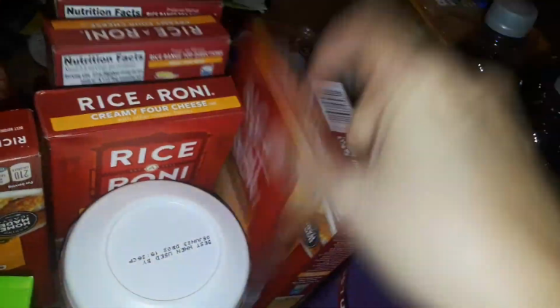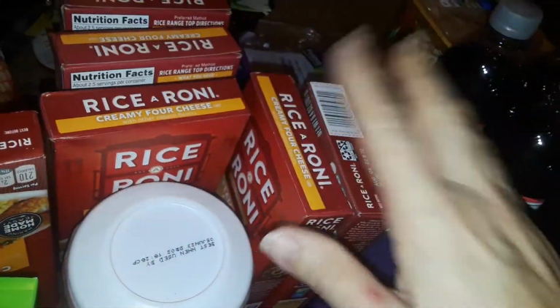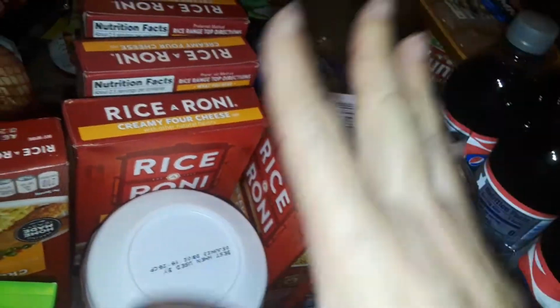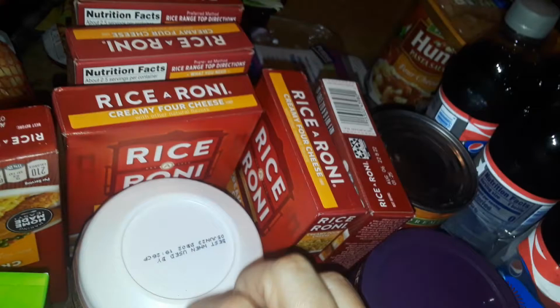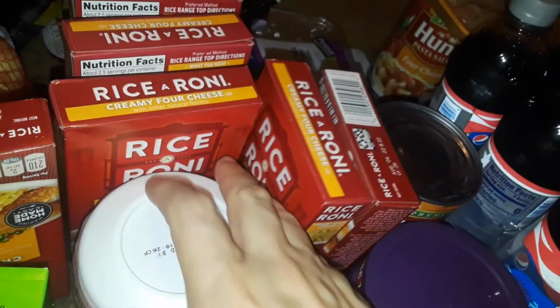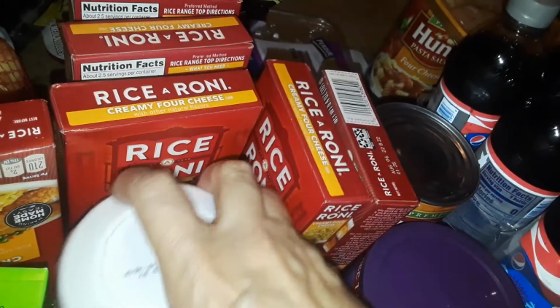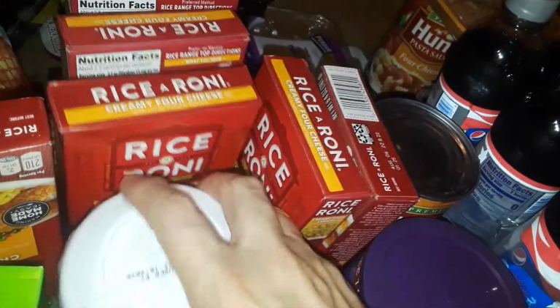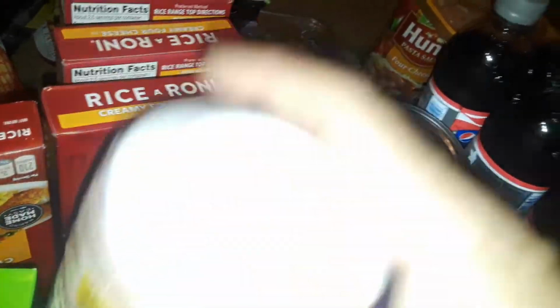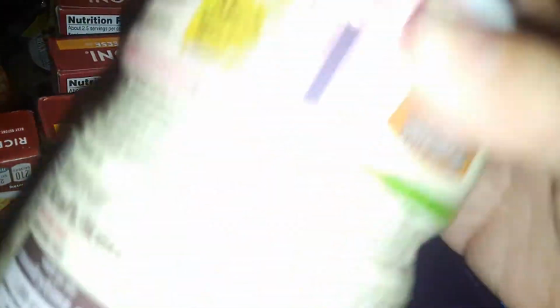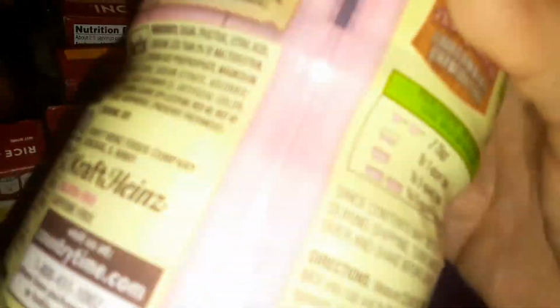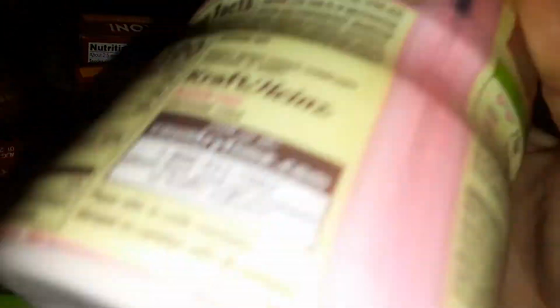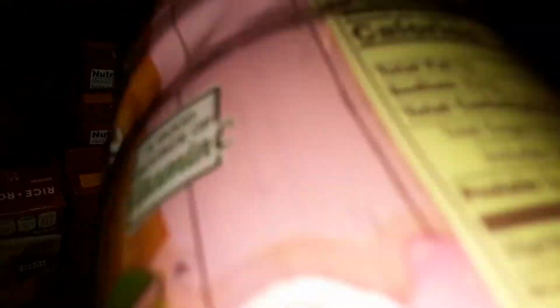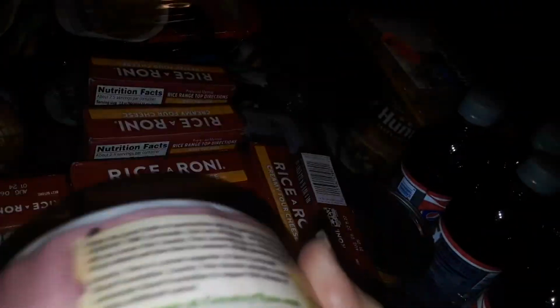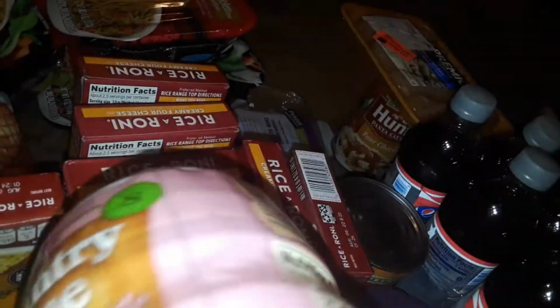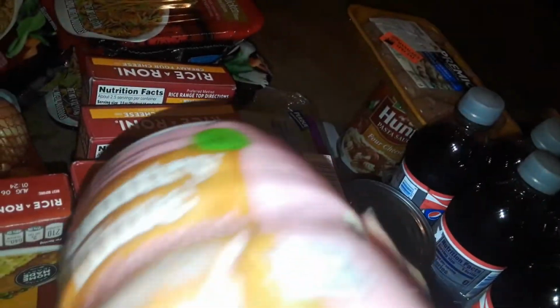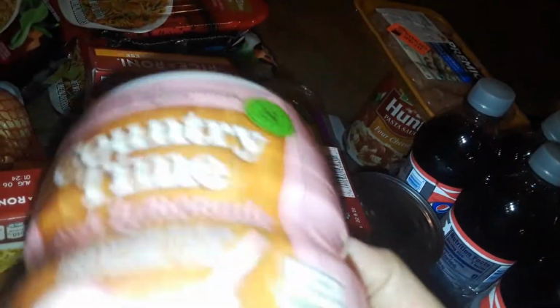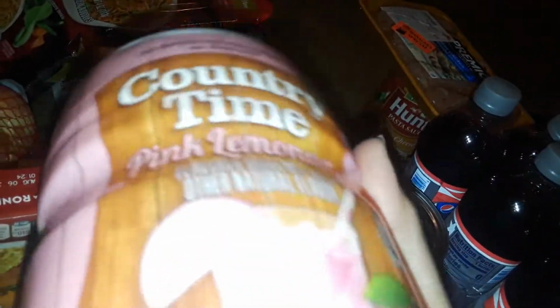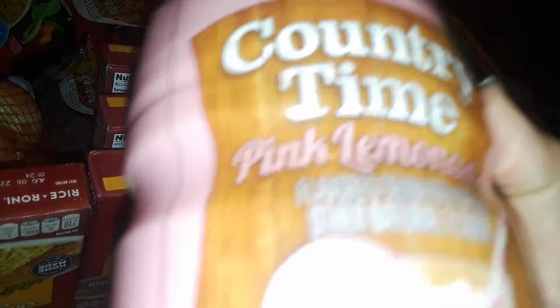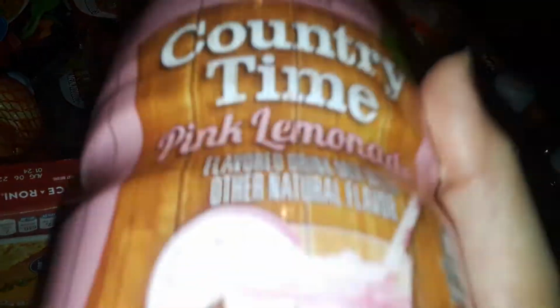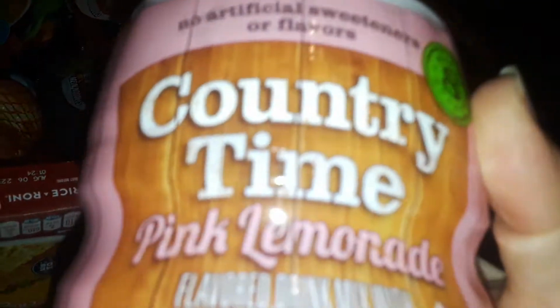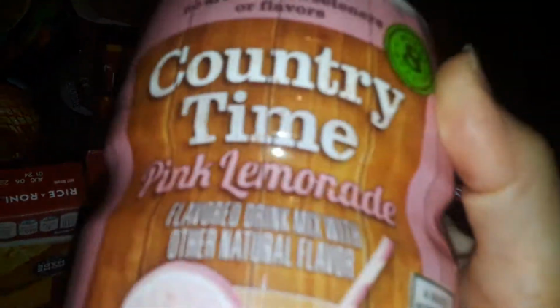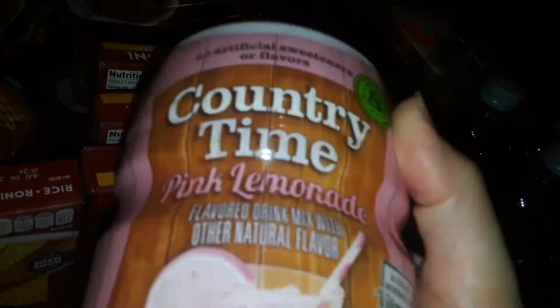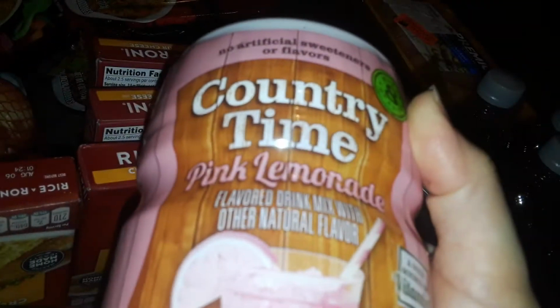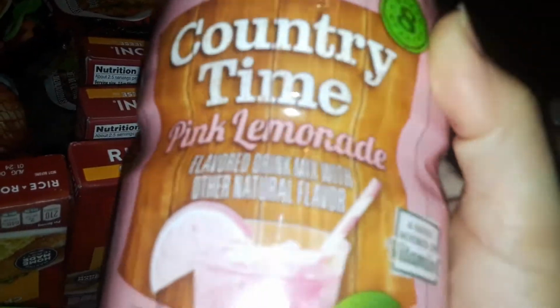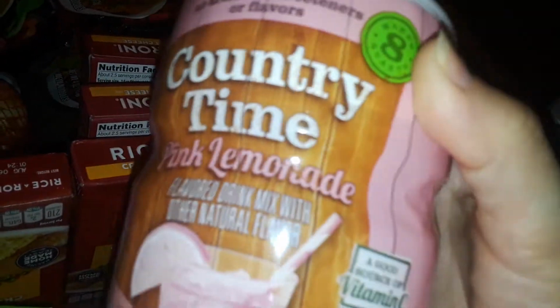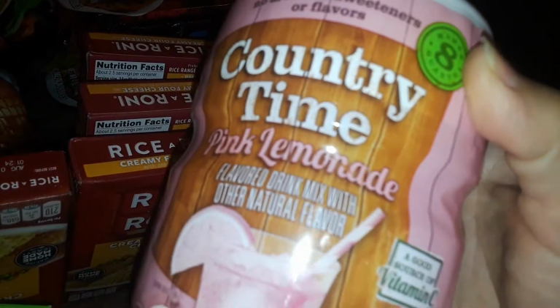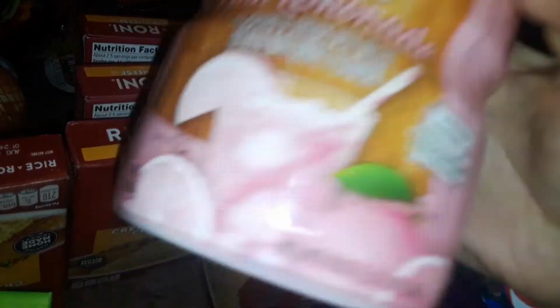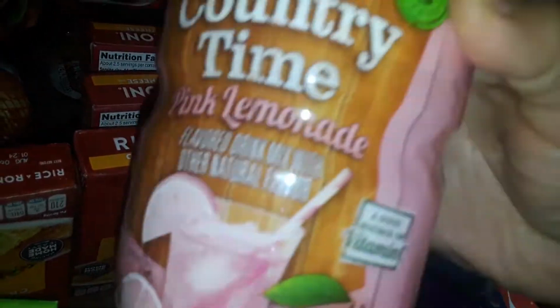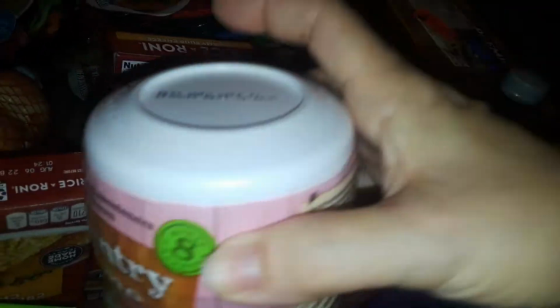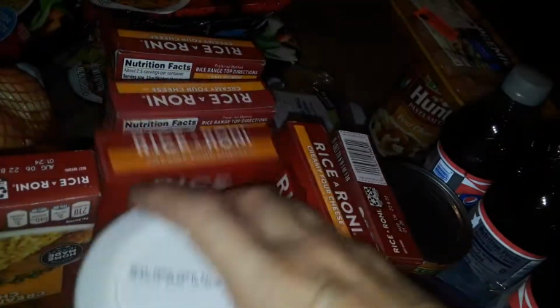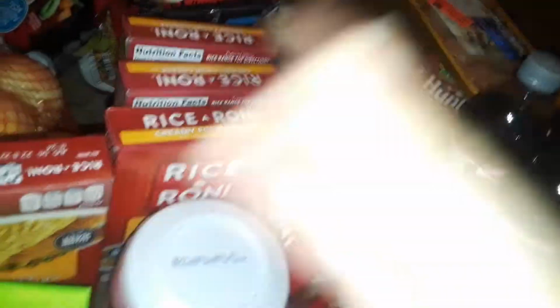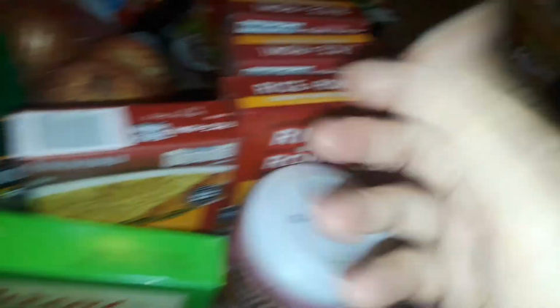And you can make meals with those. Then I picked up some Country Thyme Pink Lemonade. Who does not like pink lemonade?